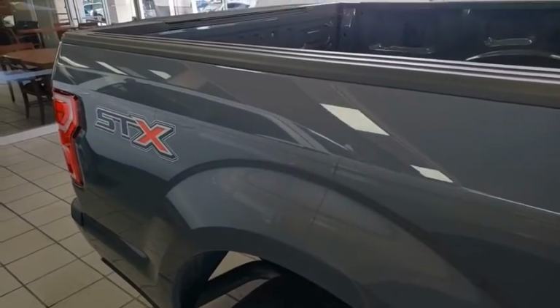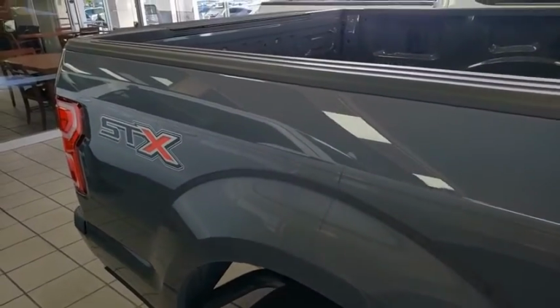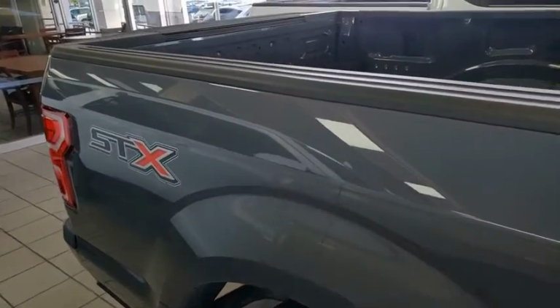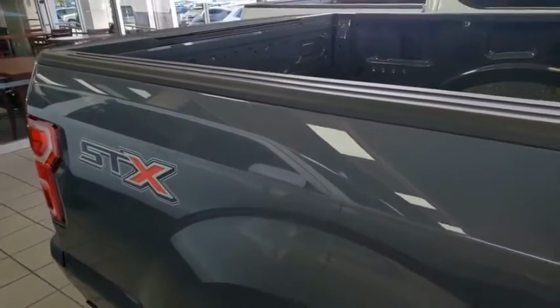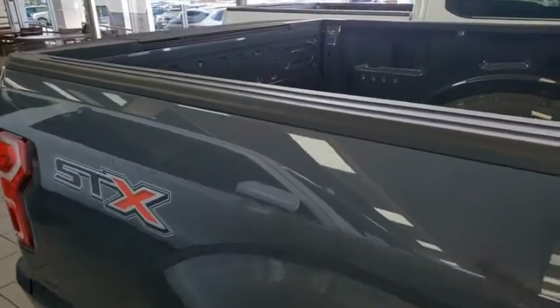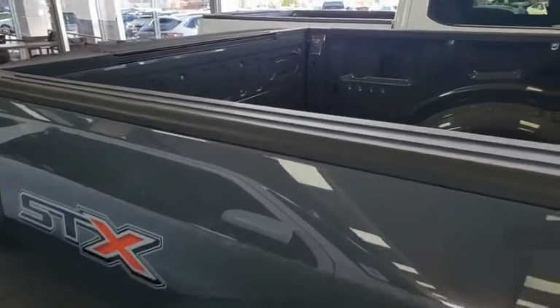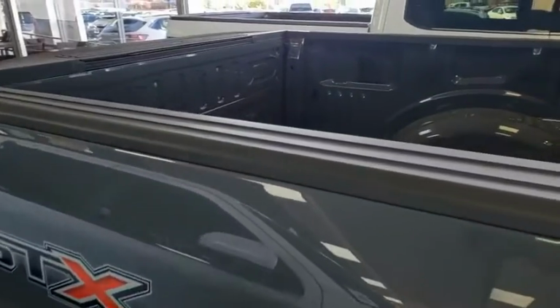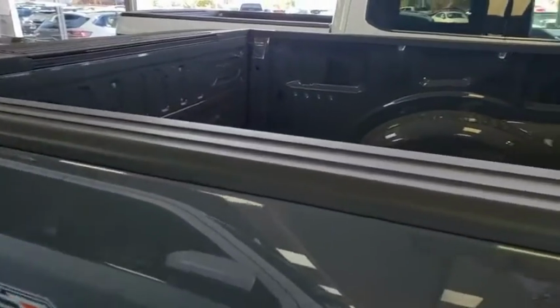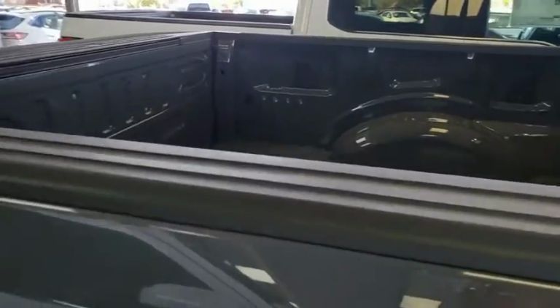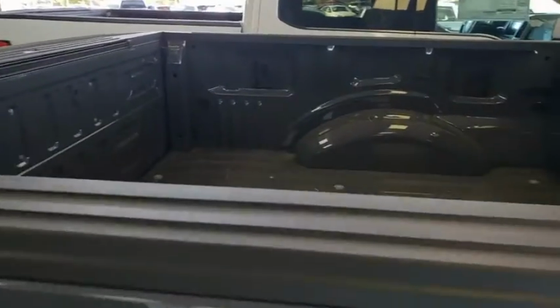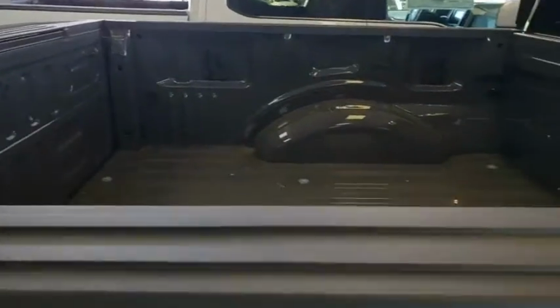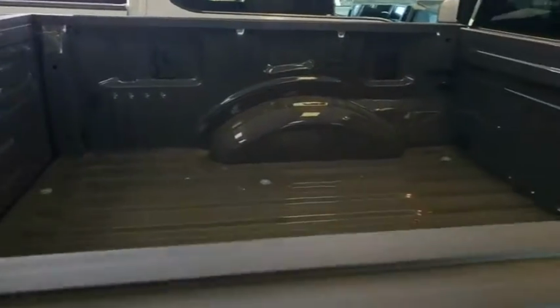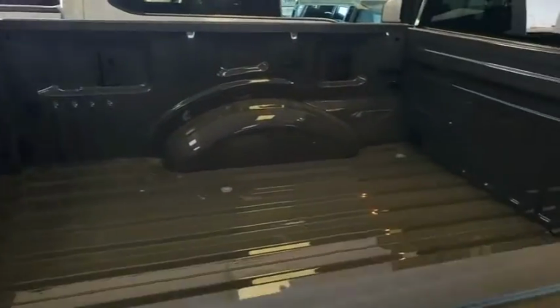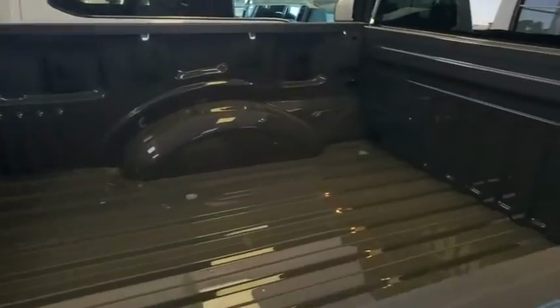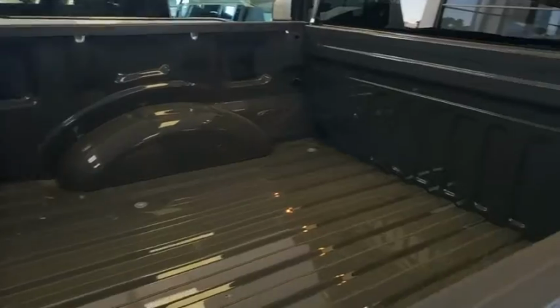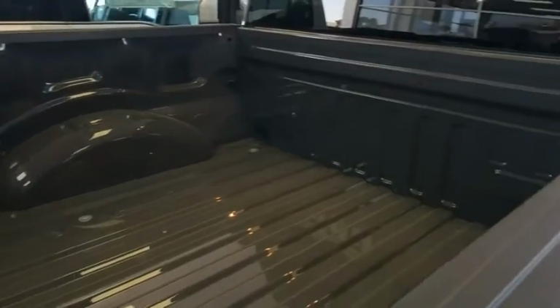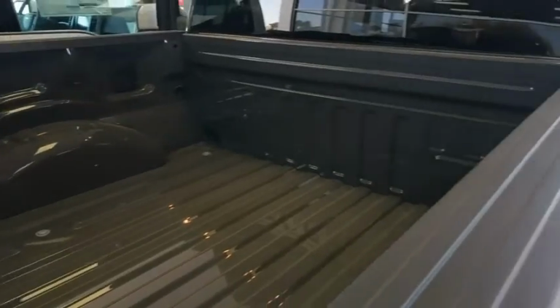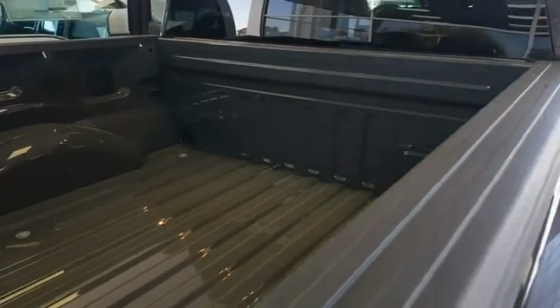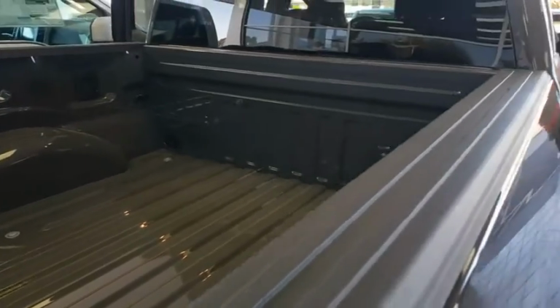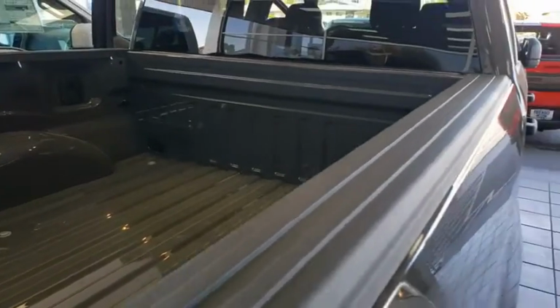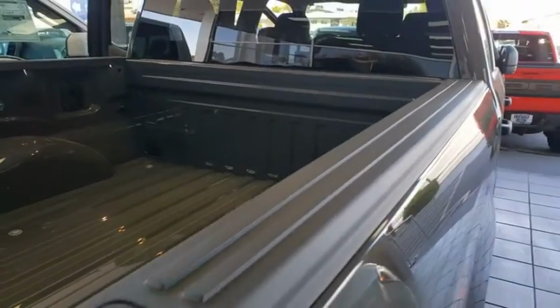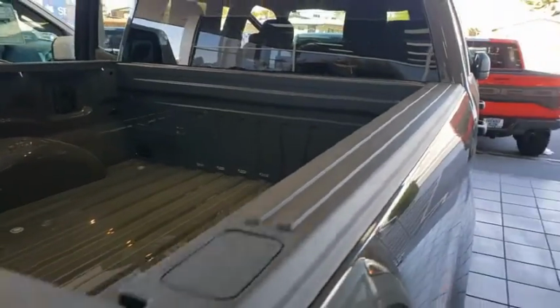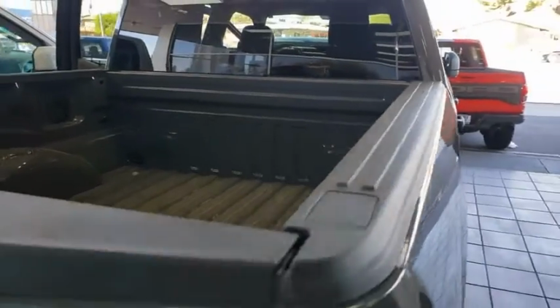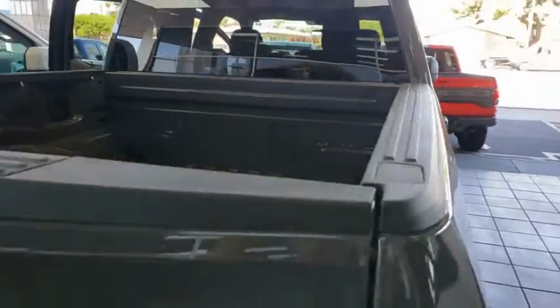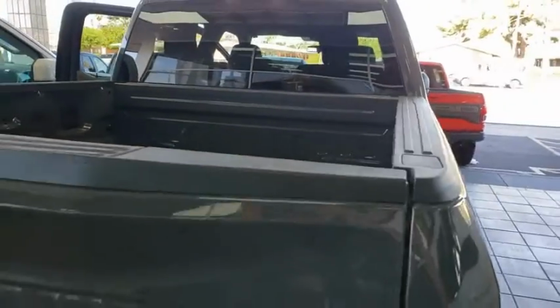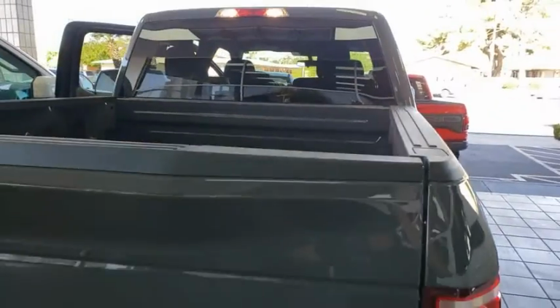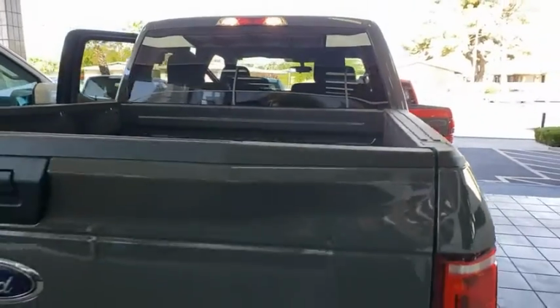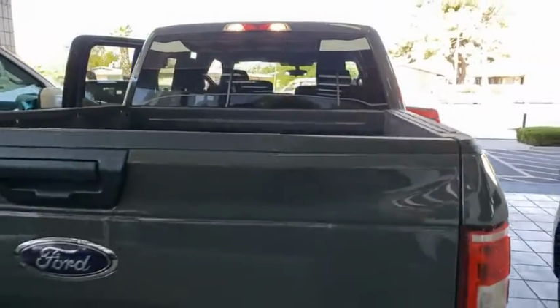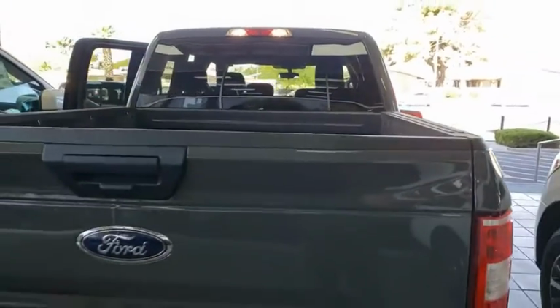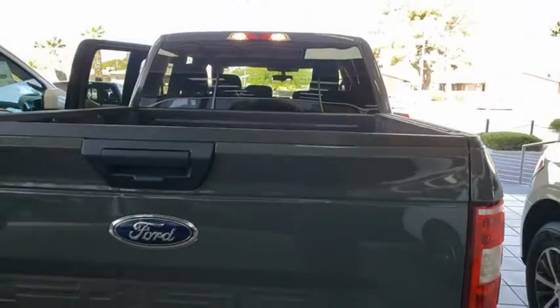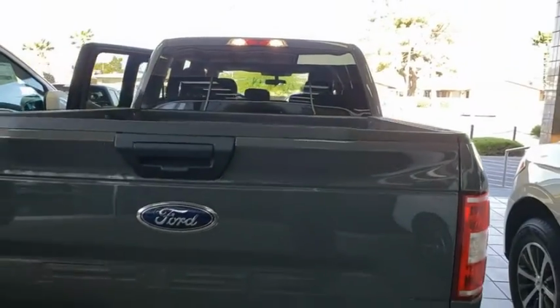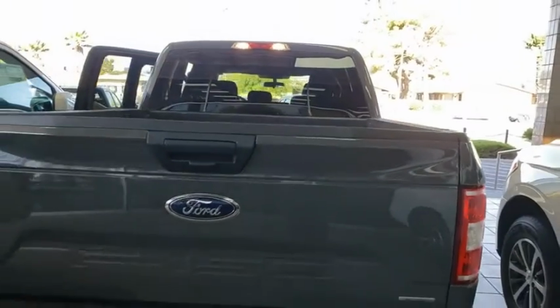Traction control. Dual airbags. Power steering. Cruise control. Four-wheel disc brakes. Compass. Rear window defroster. Fog lamps.